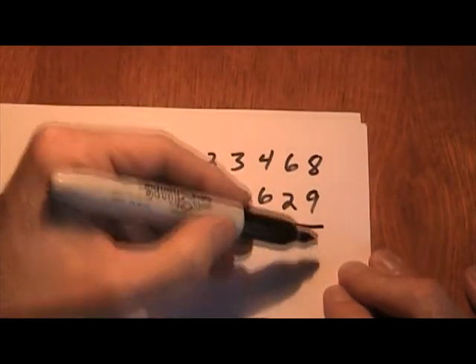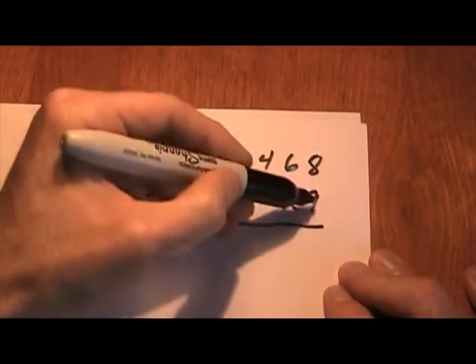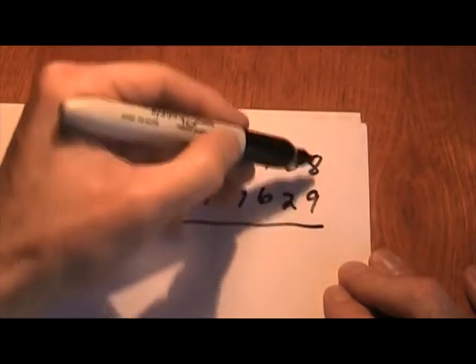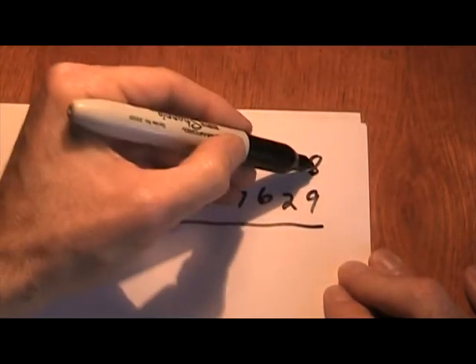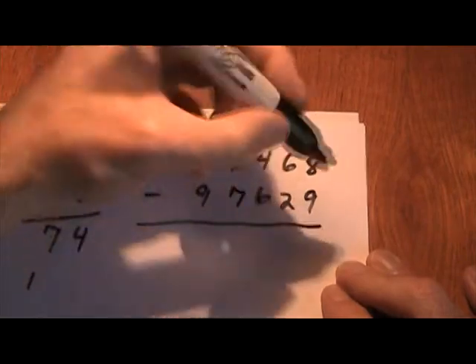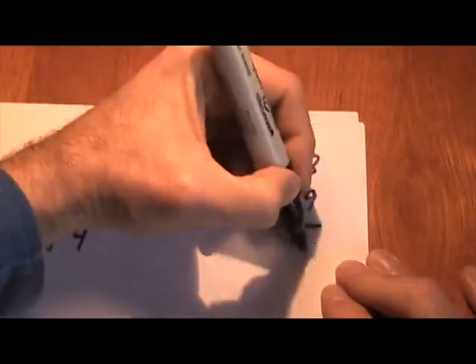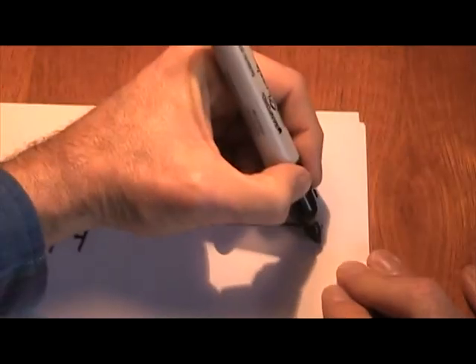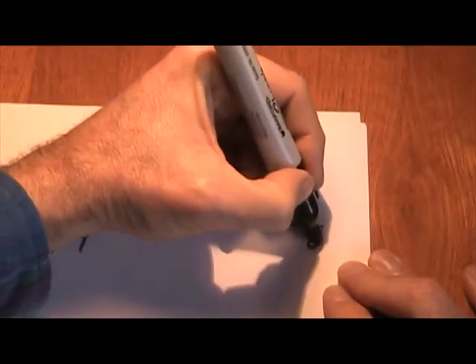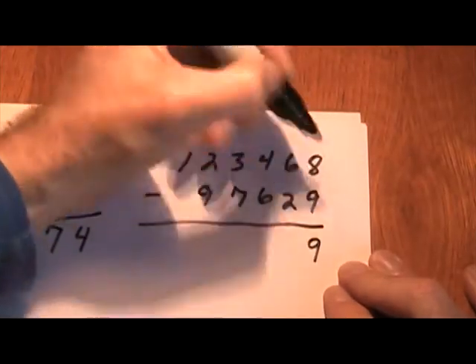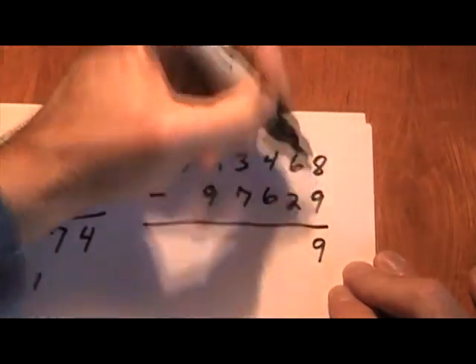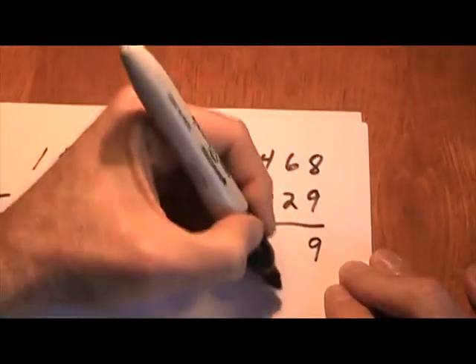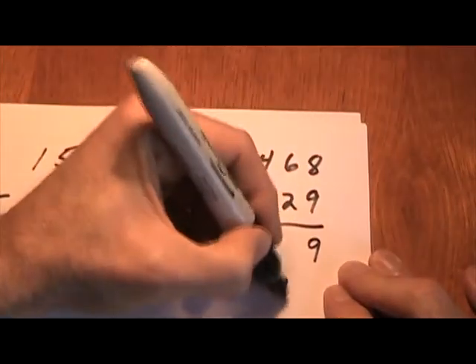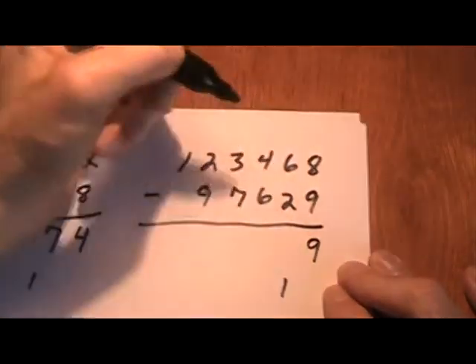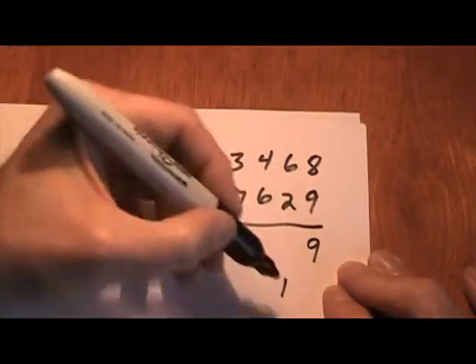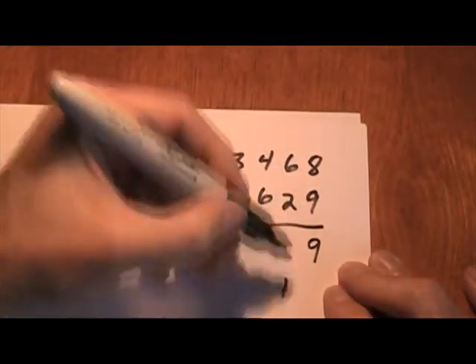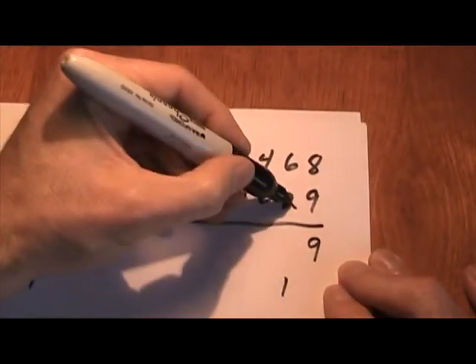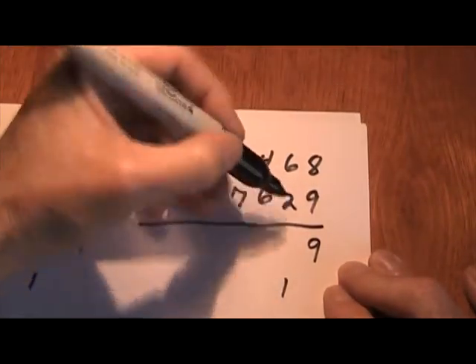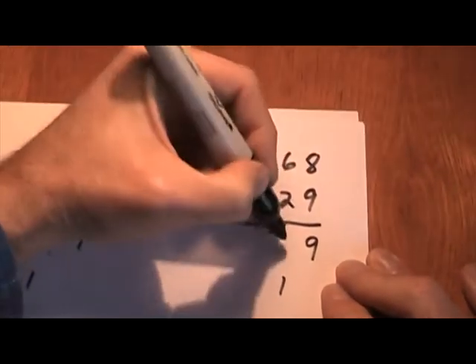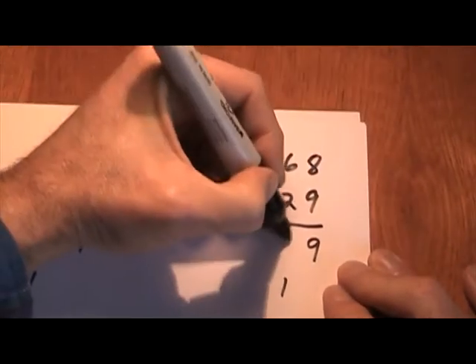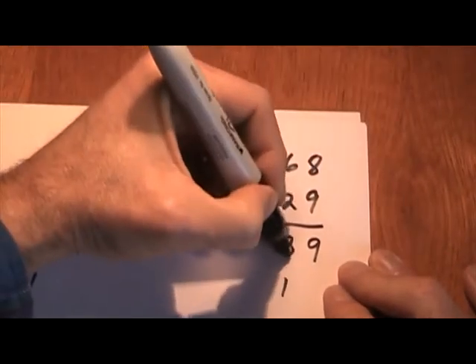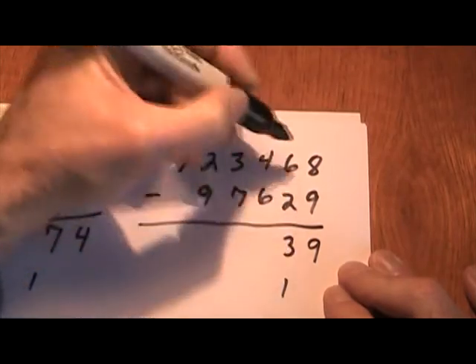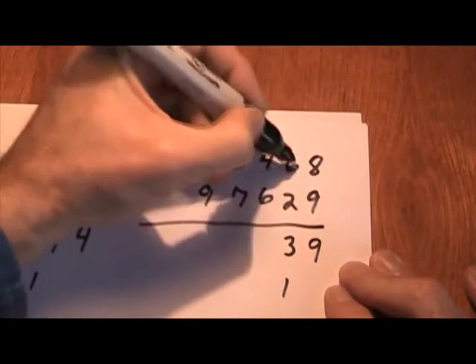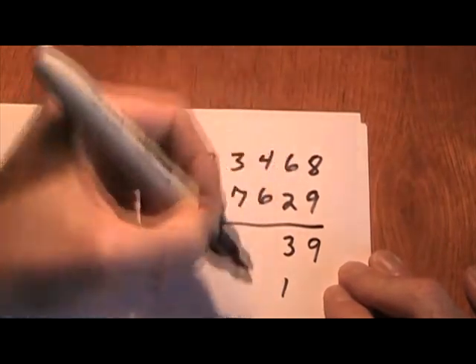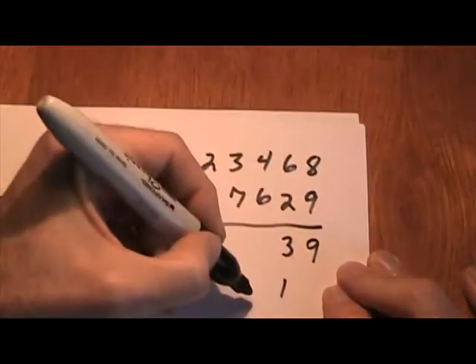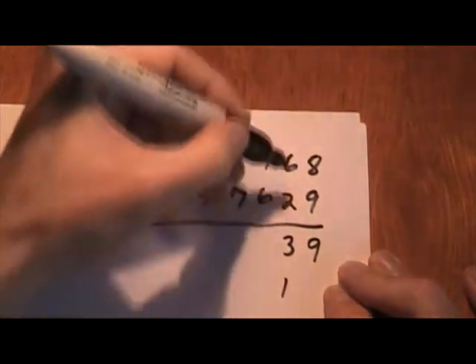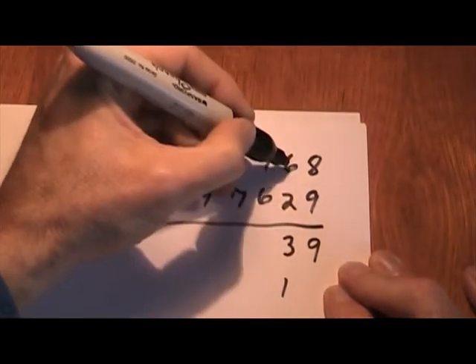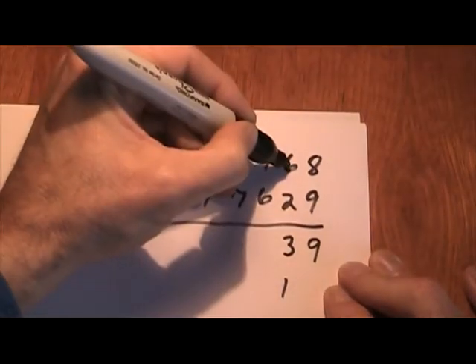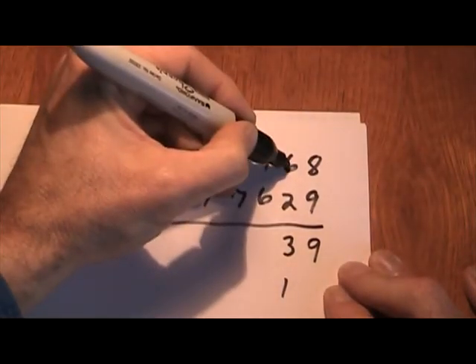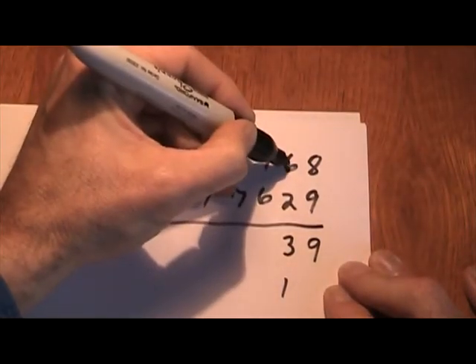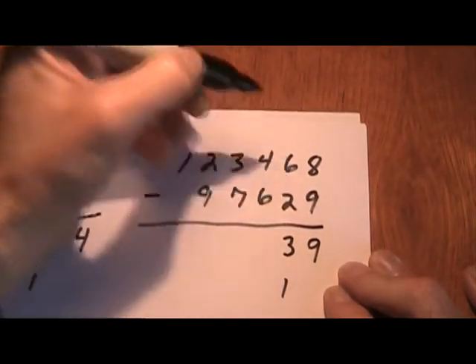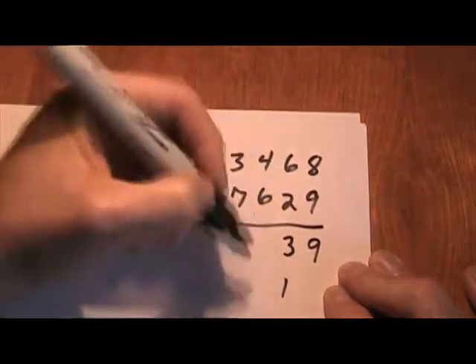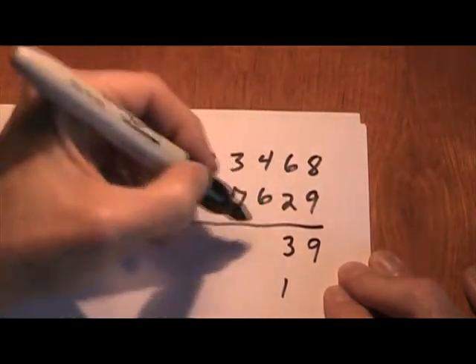What plus 9 equals 18? 9 plus 9 equals 18. Bring my 1 down. 1 and 2 is 3, plus 3 equals 6. There's no 1 brought down because we just went to 6 here, not 16.